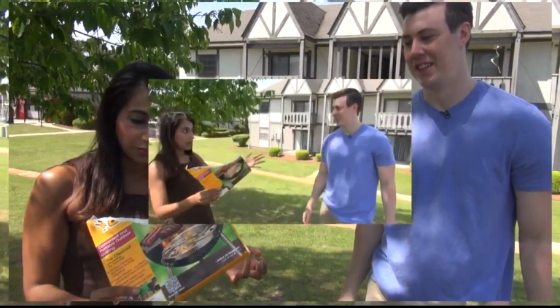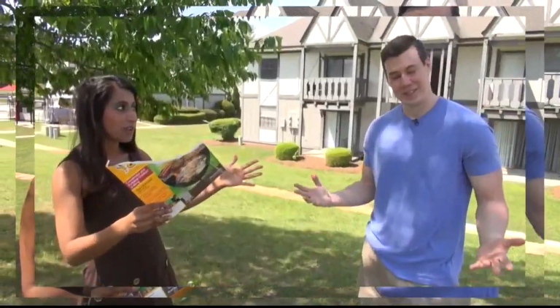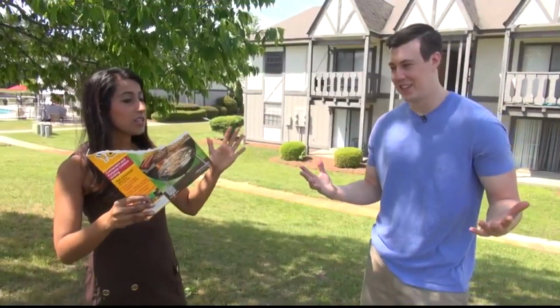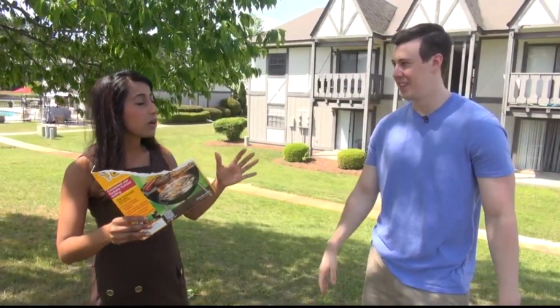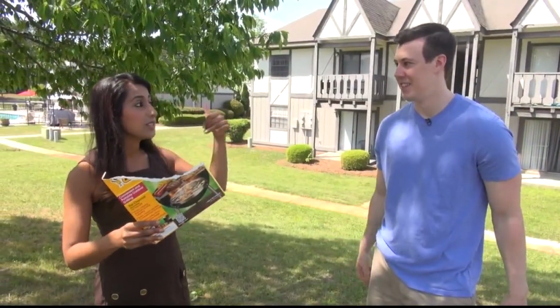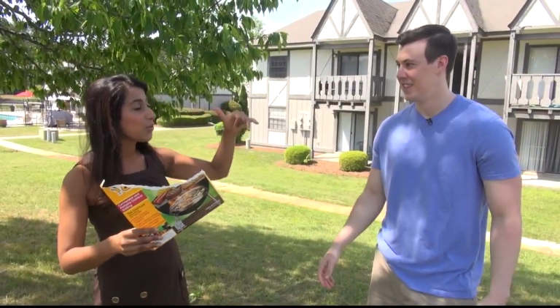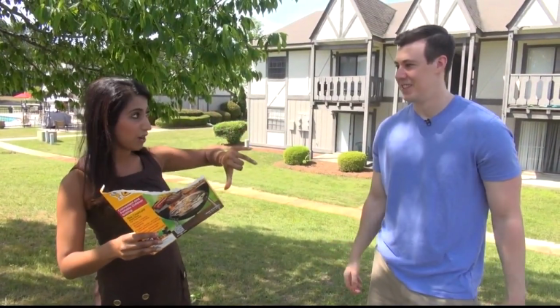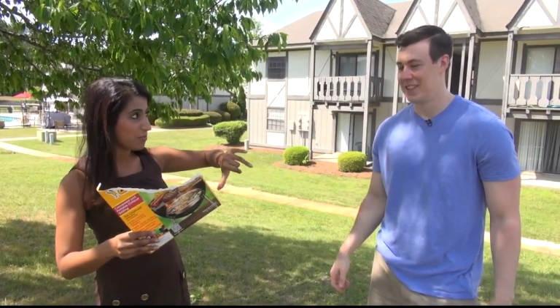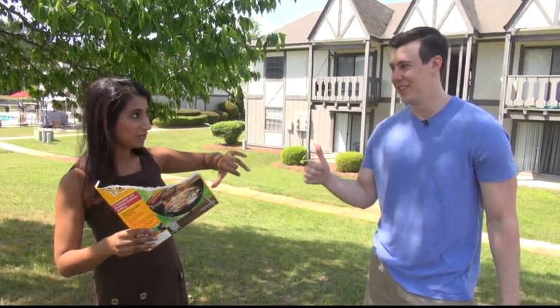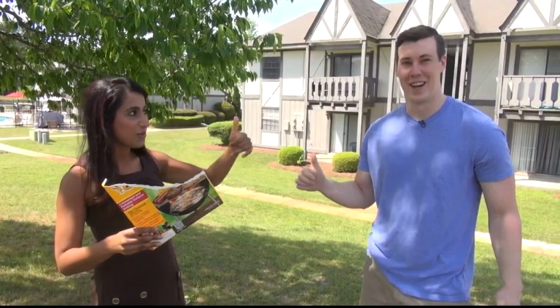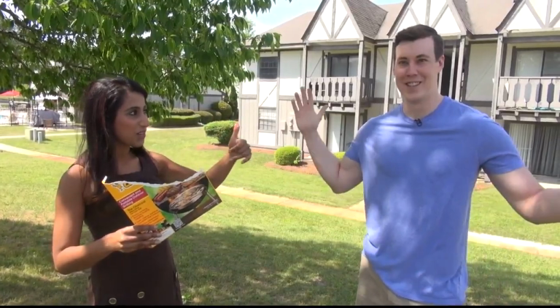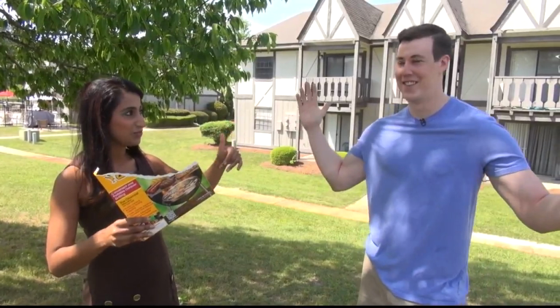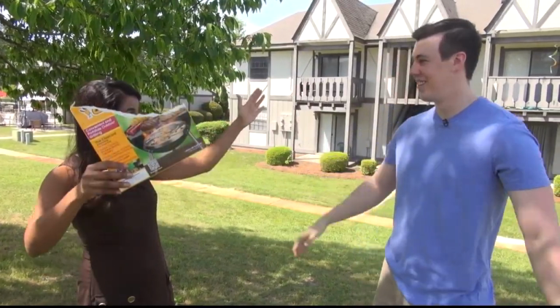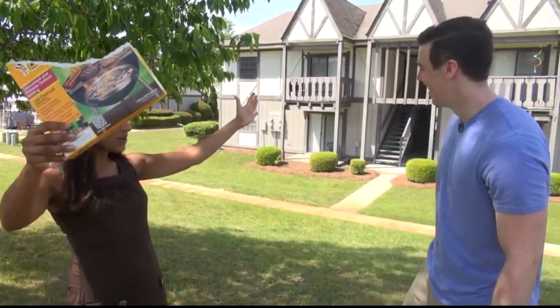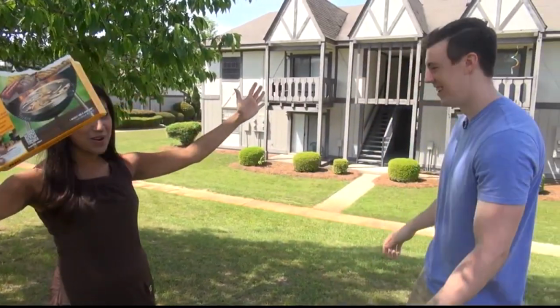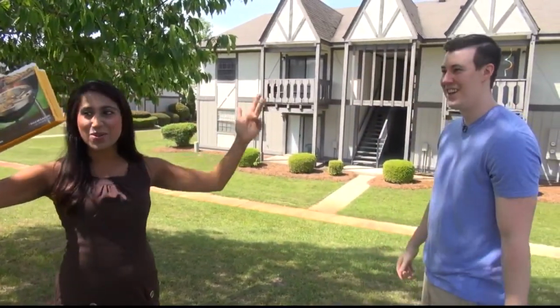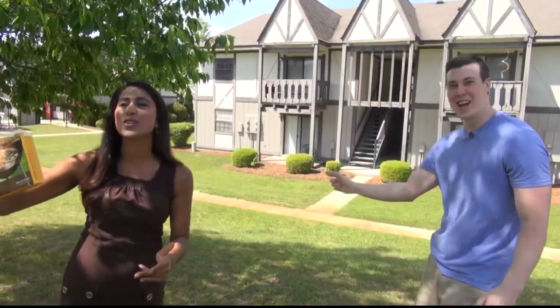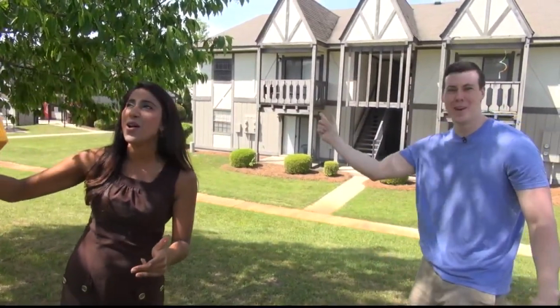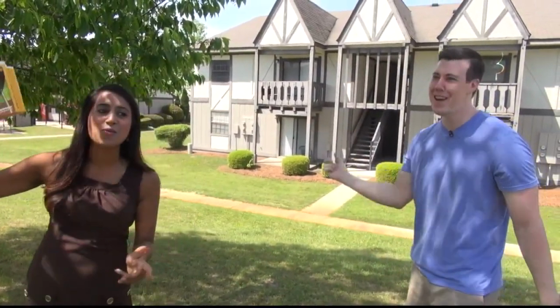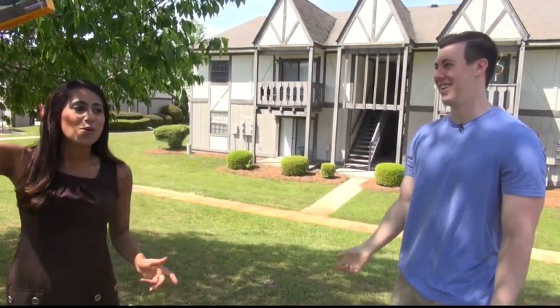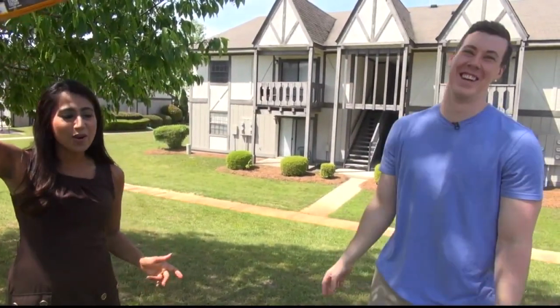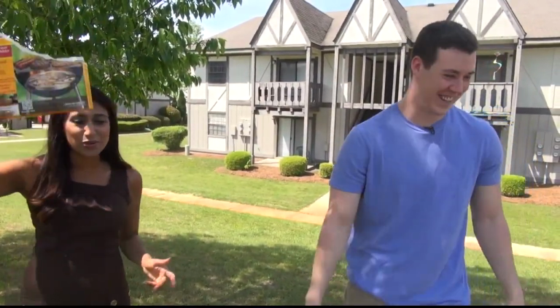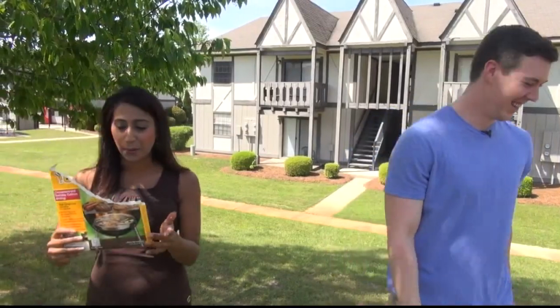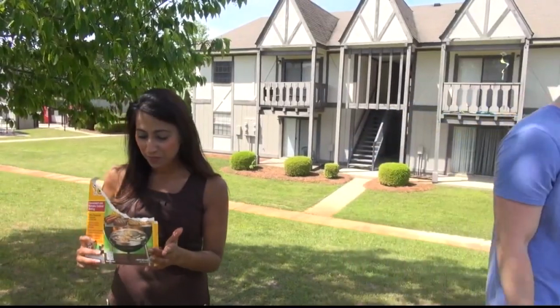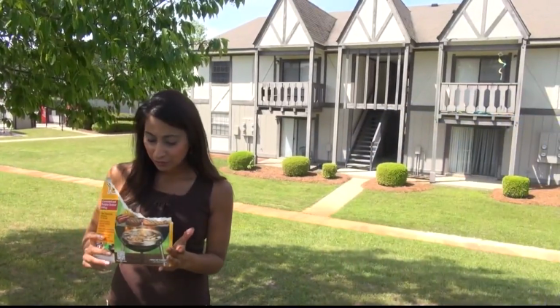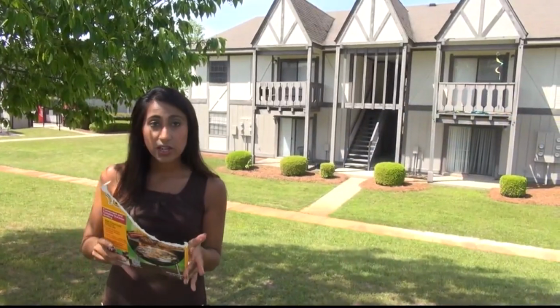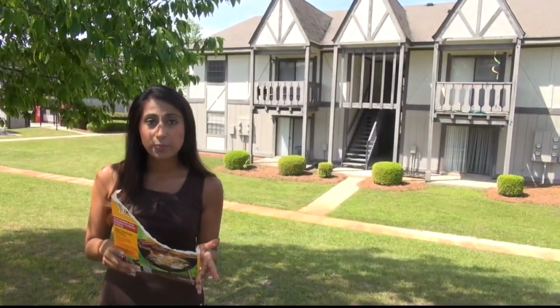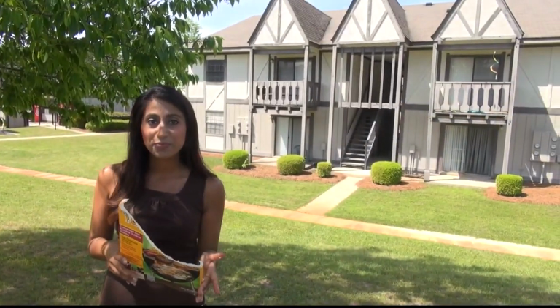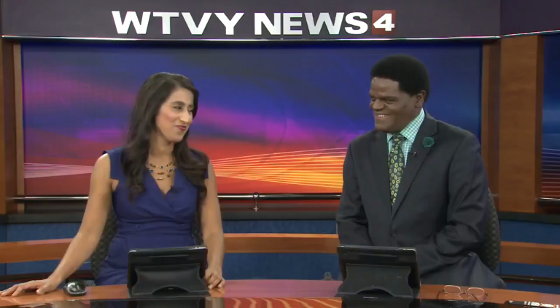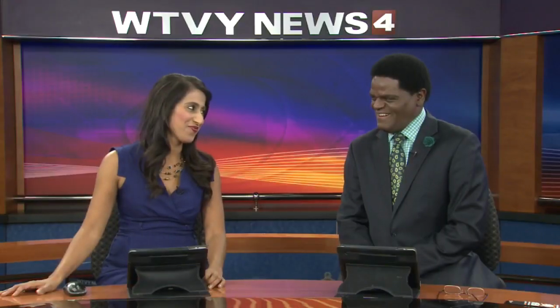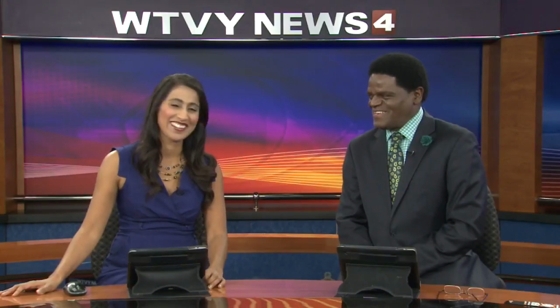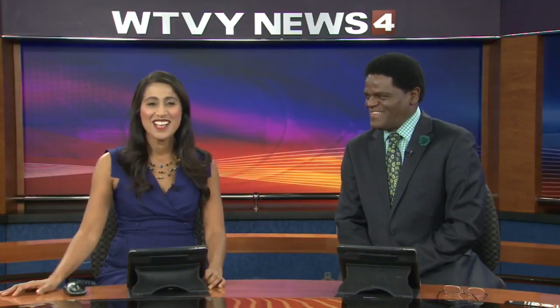Okay, final question: is this product a deal or a dud? I'm going to go deal — nine out of ten stars. And this one's definitely a winner. Winner, winner, chicken dinner! Chicken anyone?